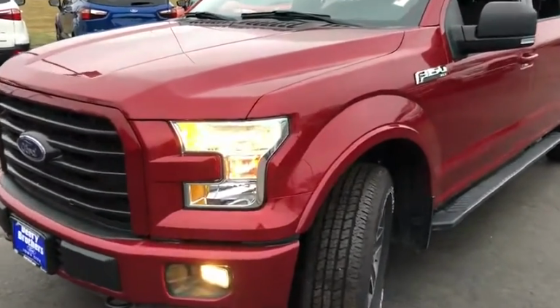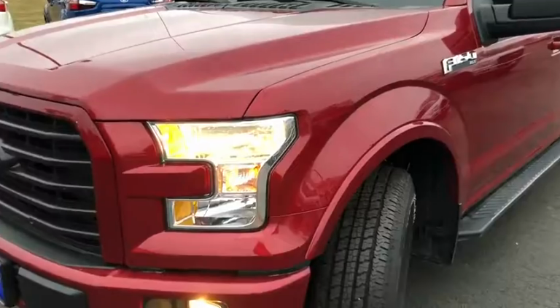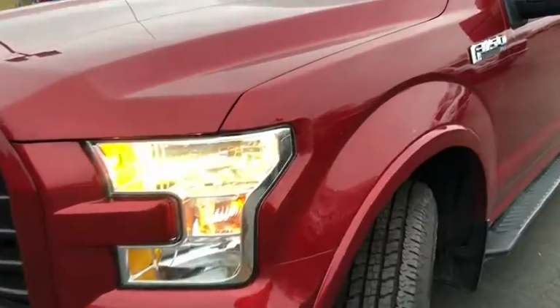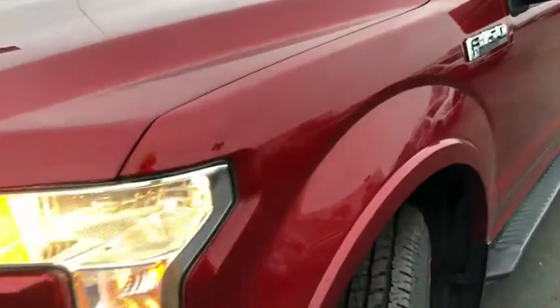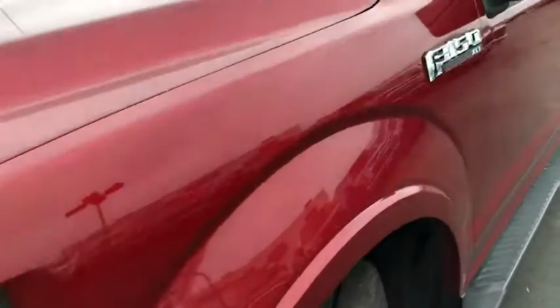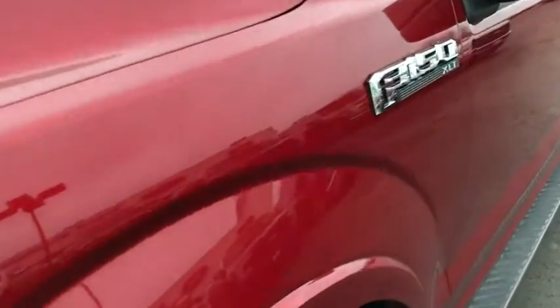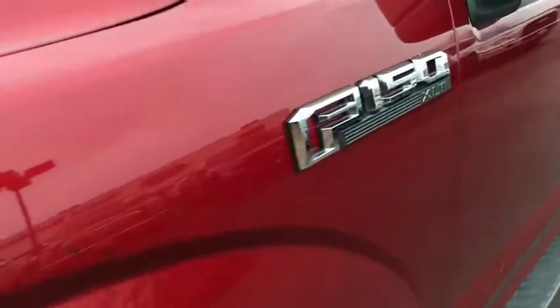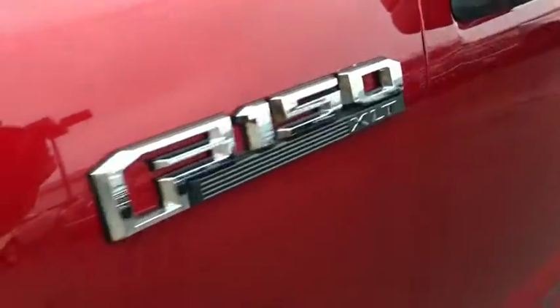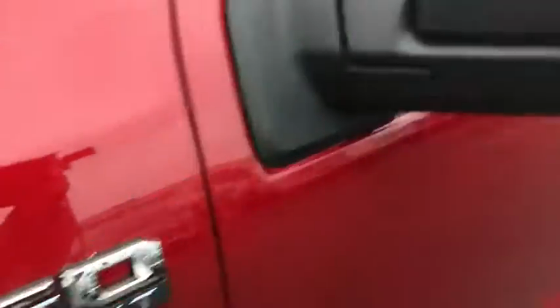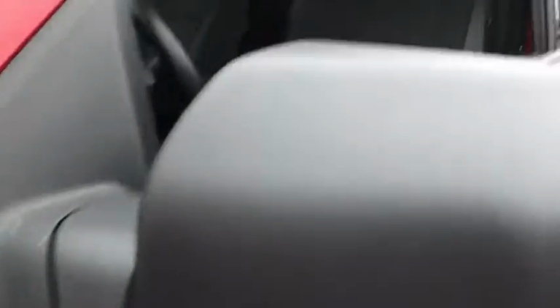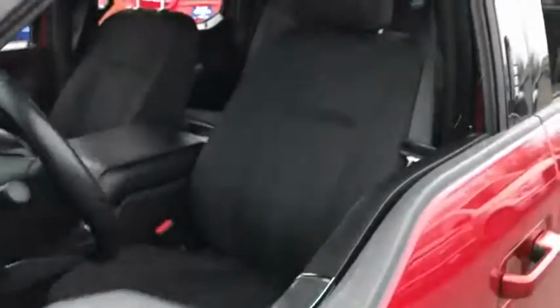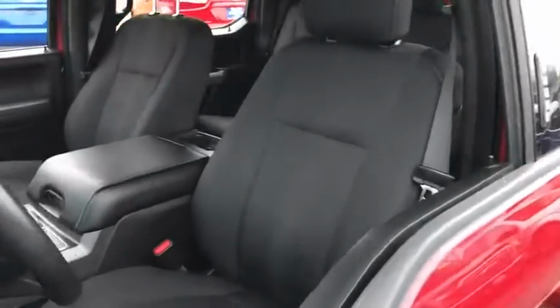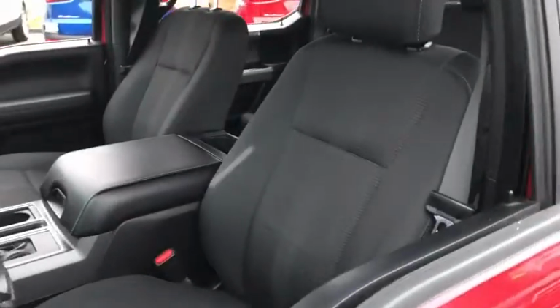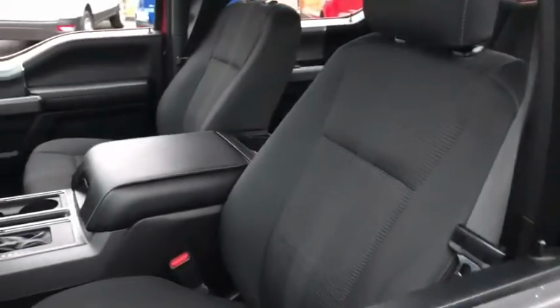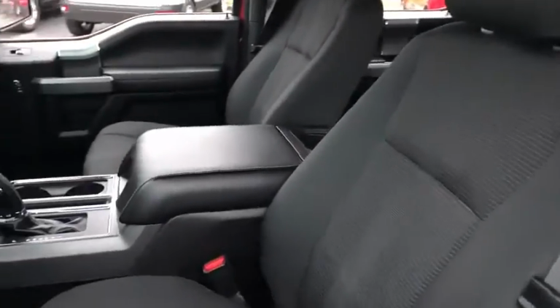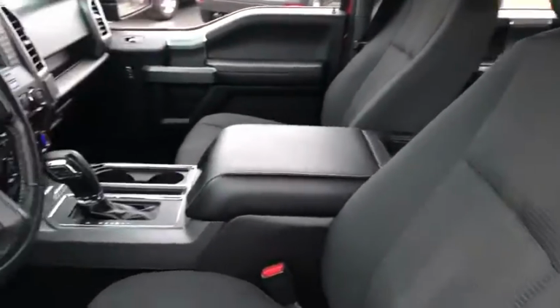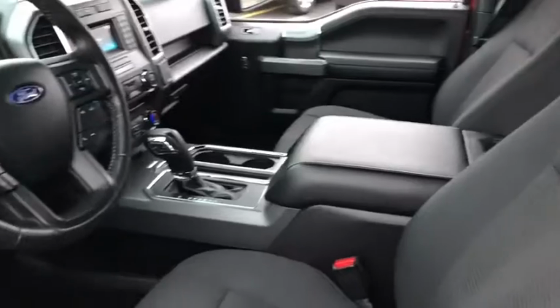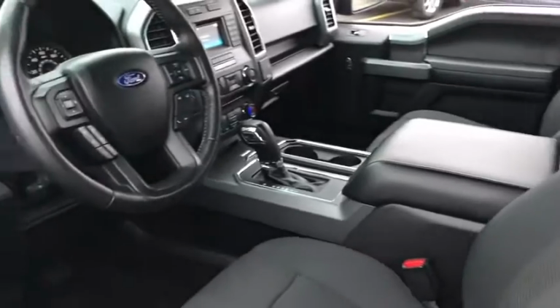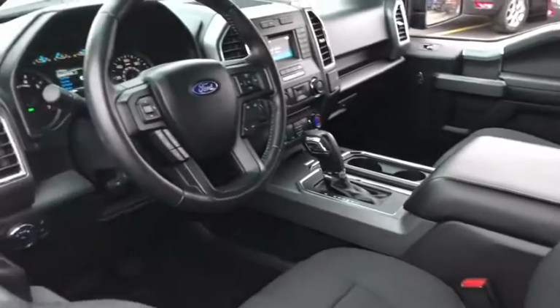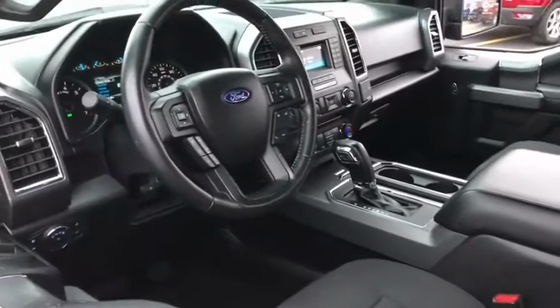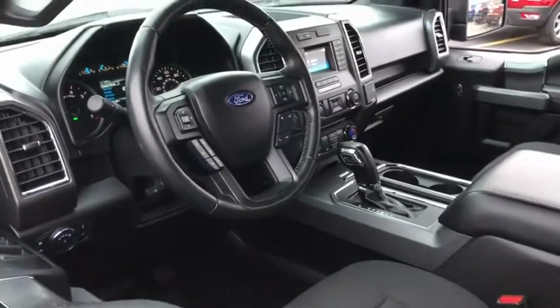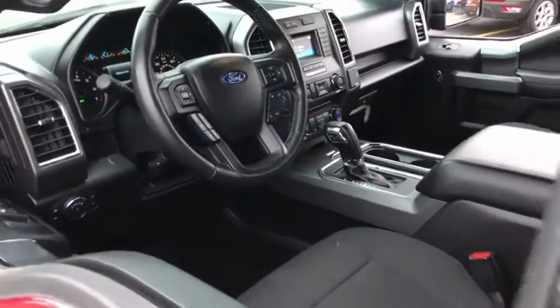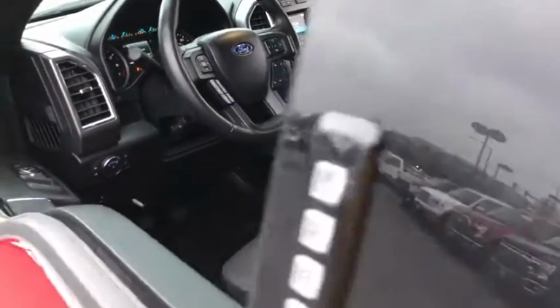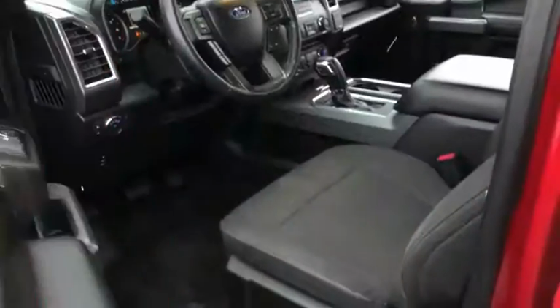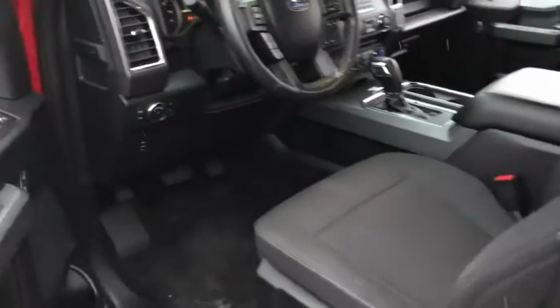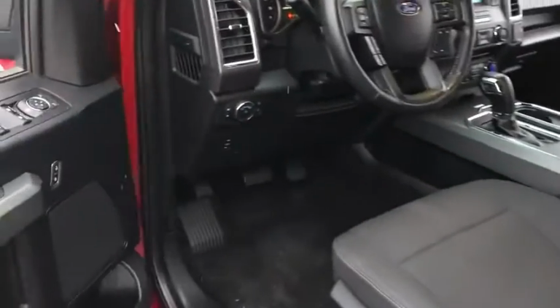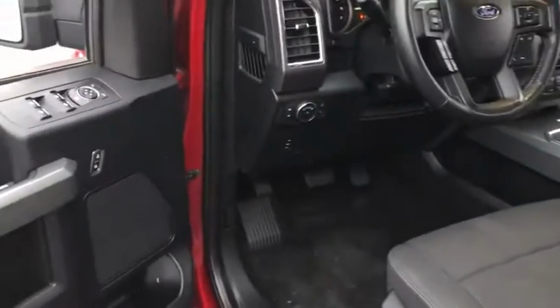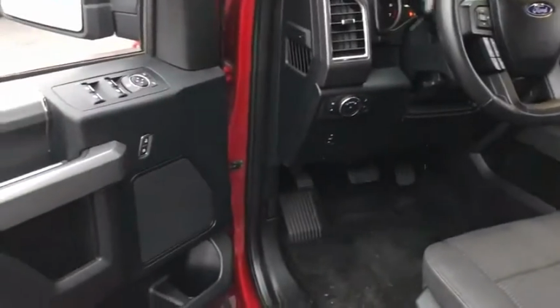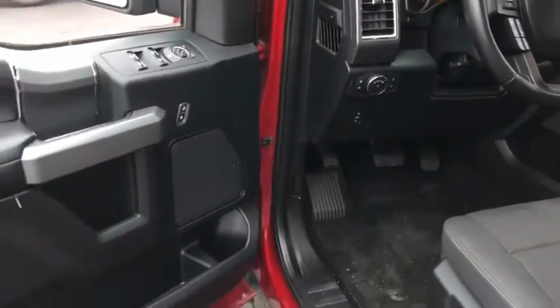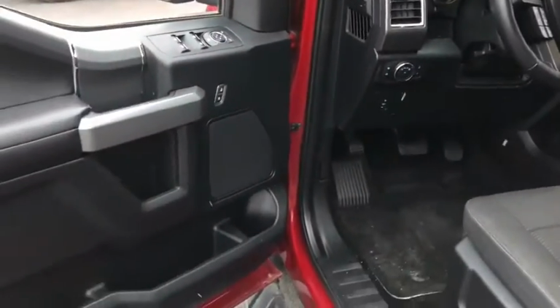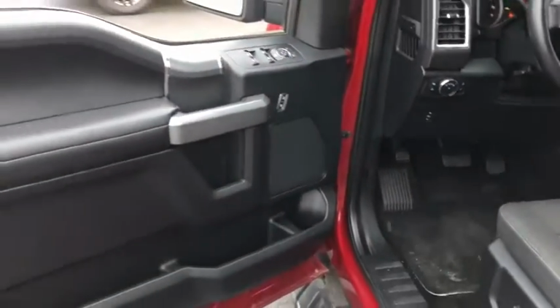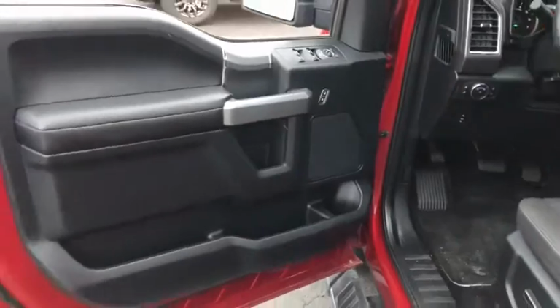Here are some of this vehicle's great options: Traction control, leather-wrapped steering wheel, dual airbags, power steering, four-wheel disc brakes, center armrest, rear window defroster.